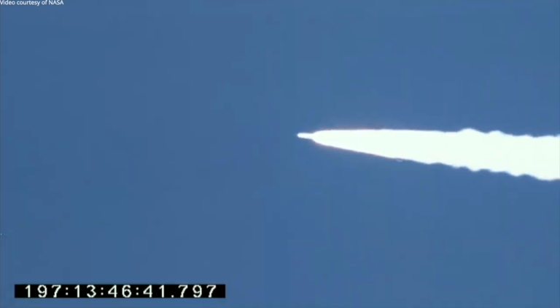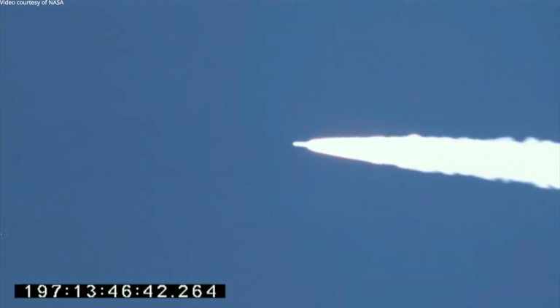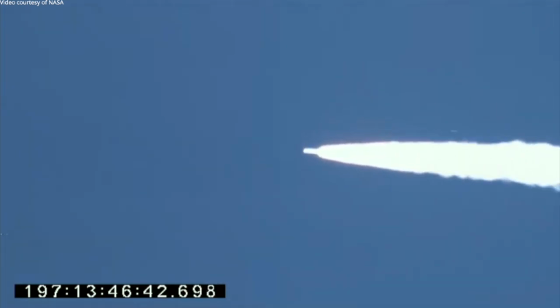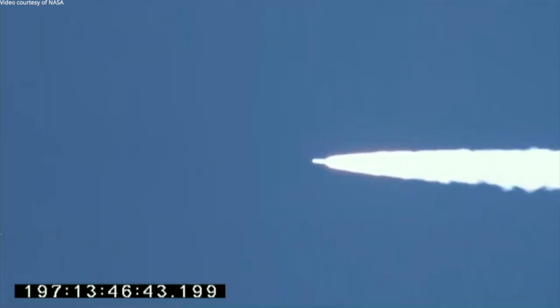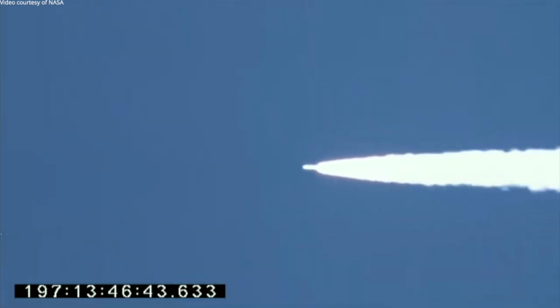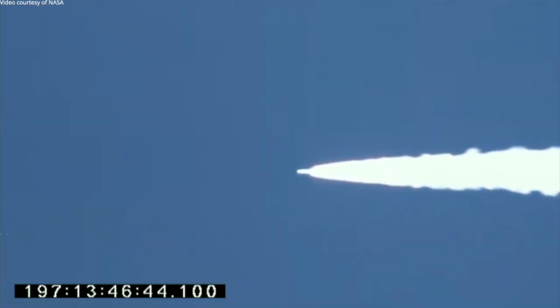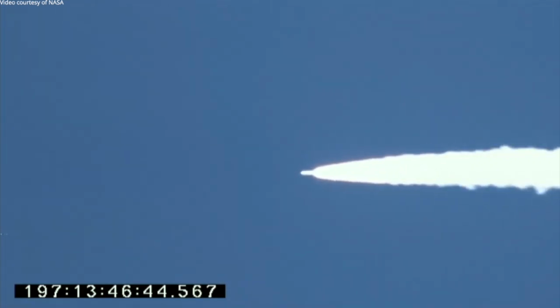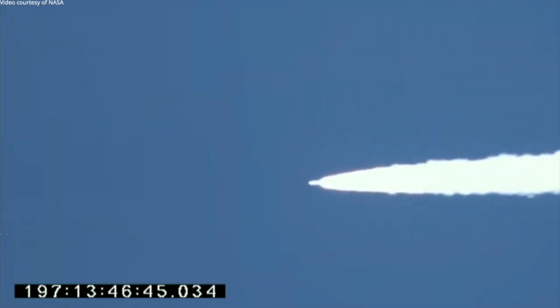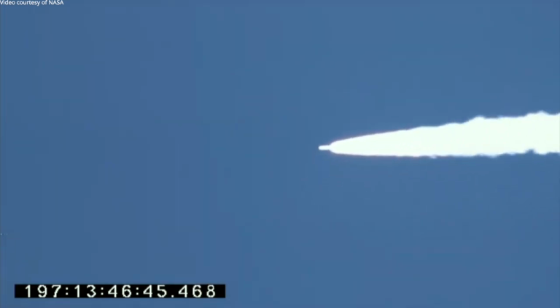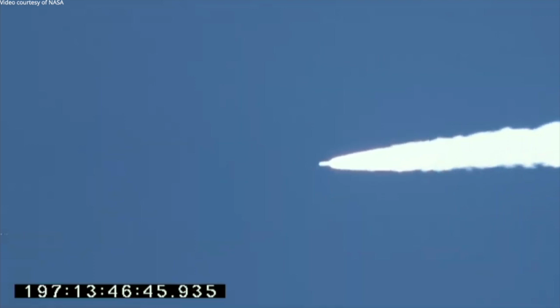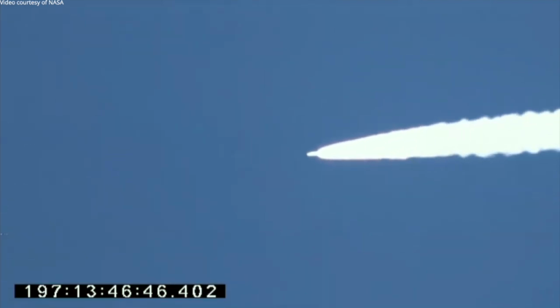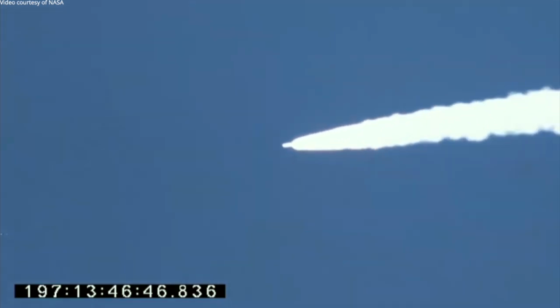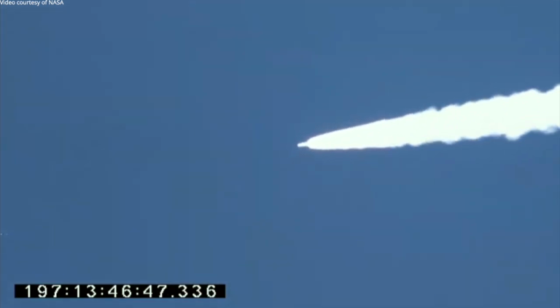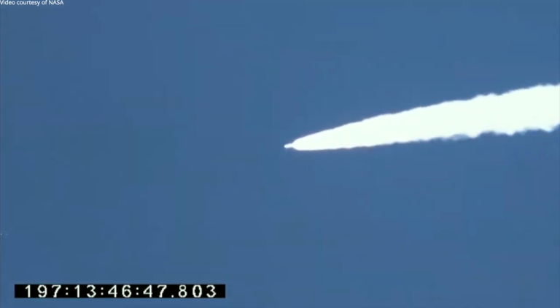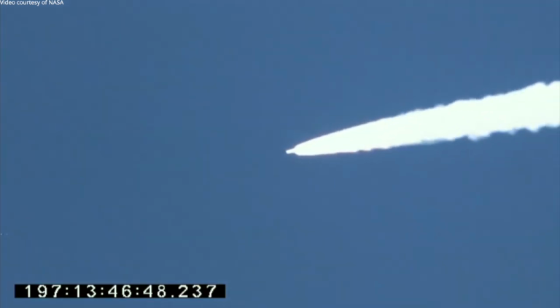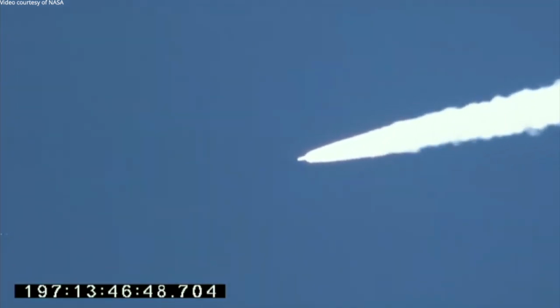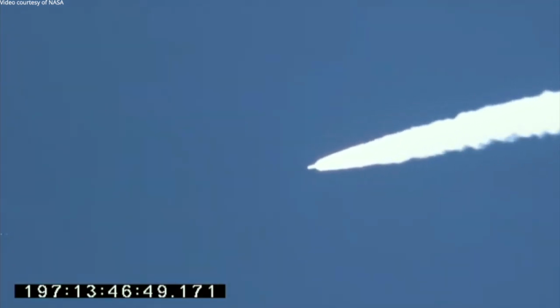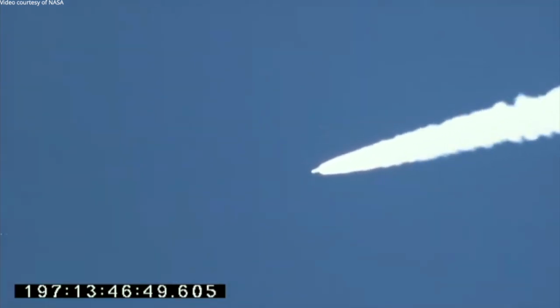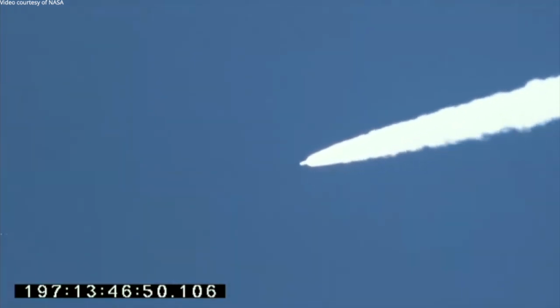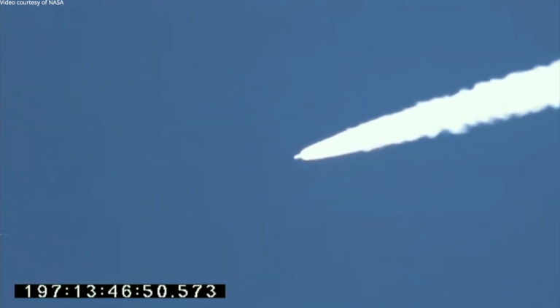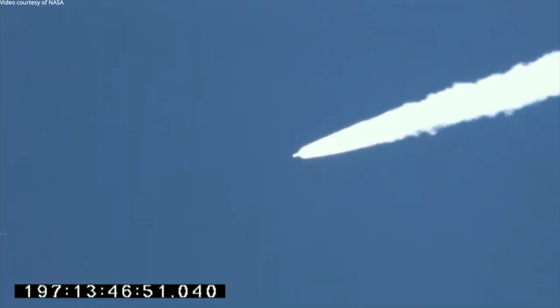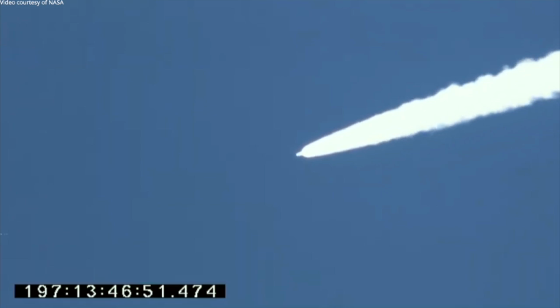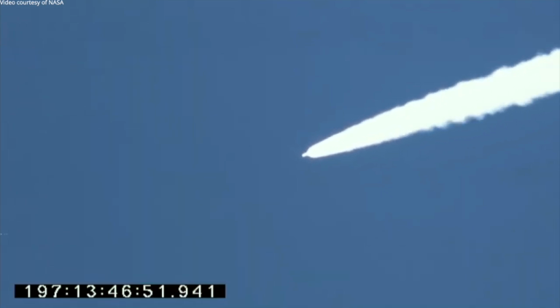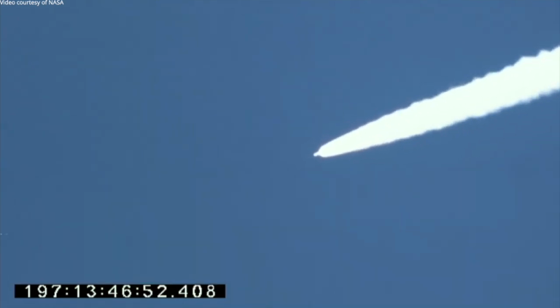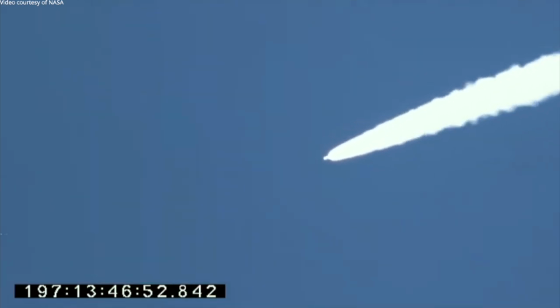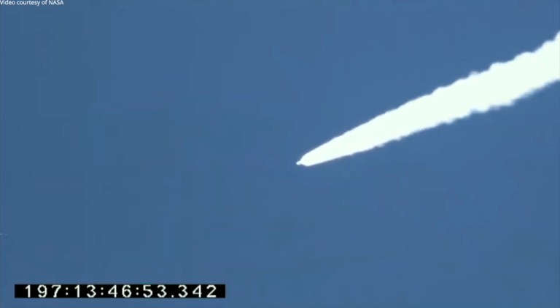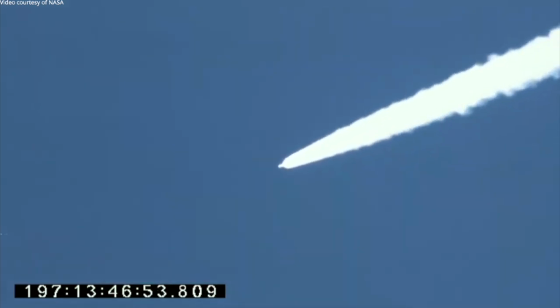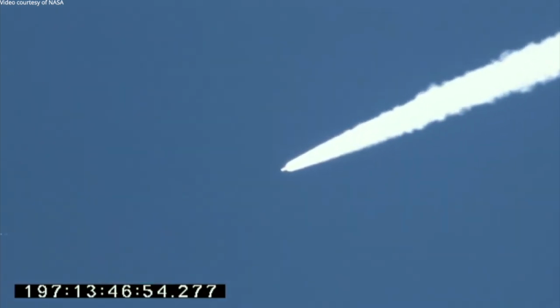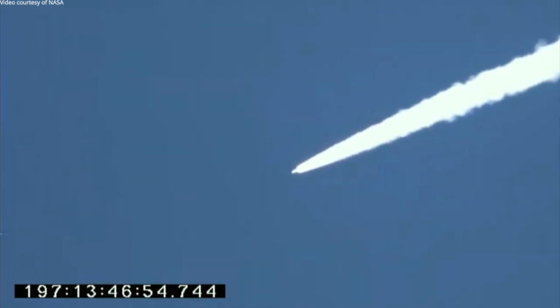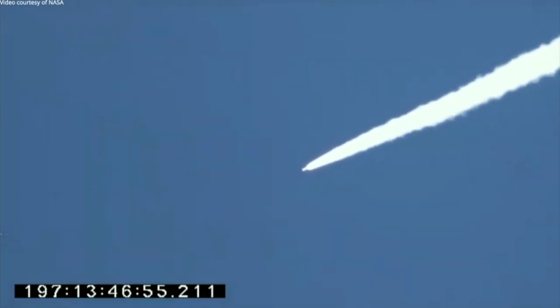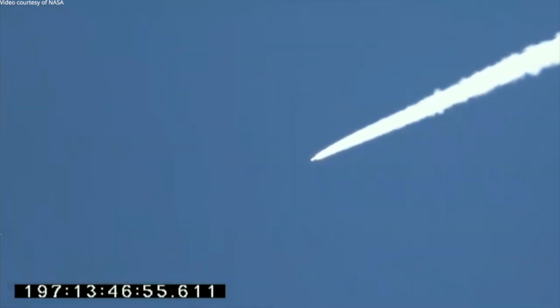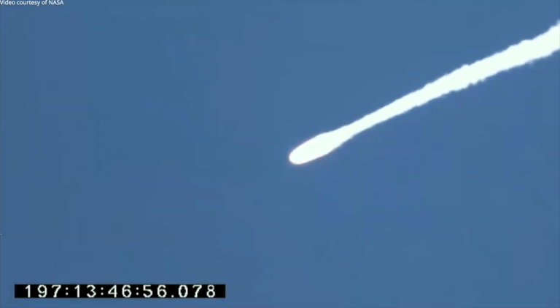Passing Mach 3 at maximum Stage 1 thrust of over 500,000 pounds. Passing Mach 4, vehicle is at half its original mass. Cooling off.